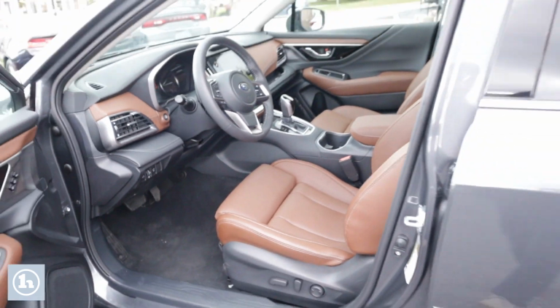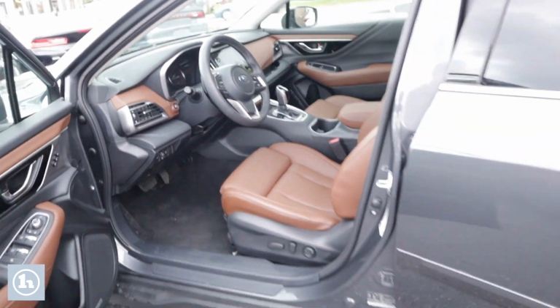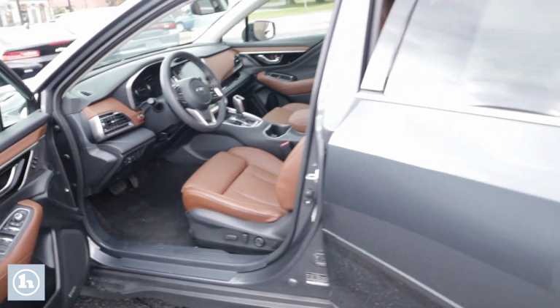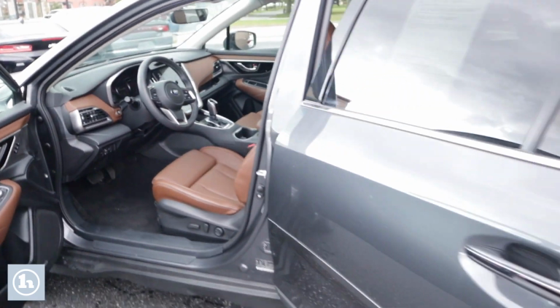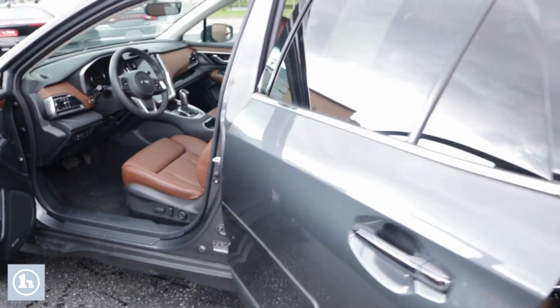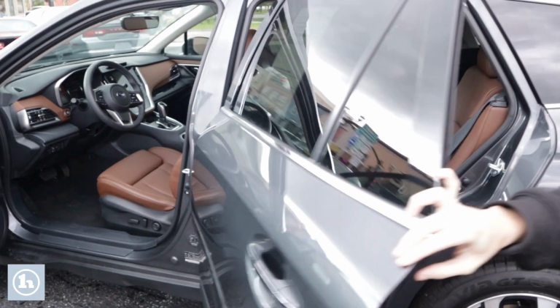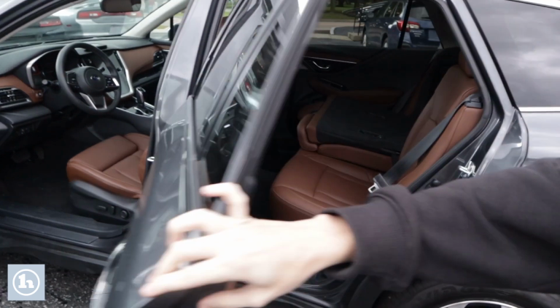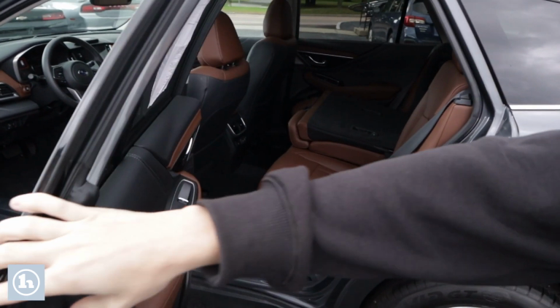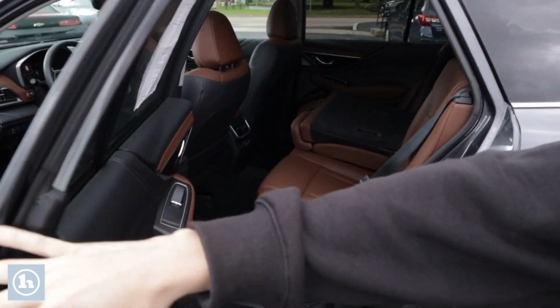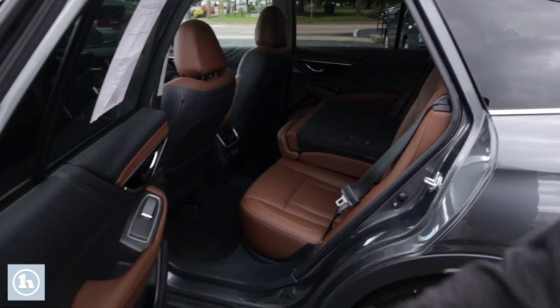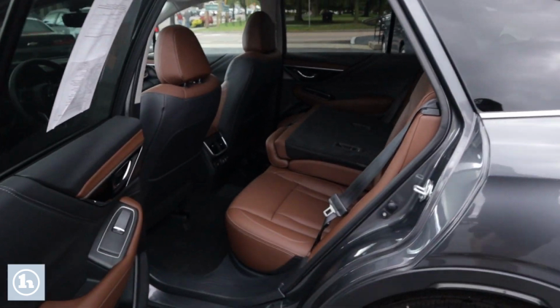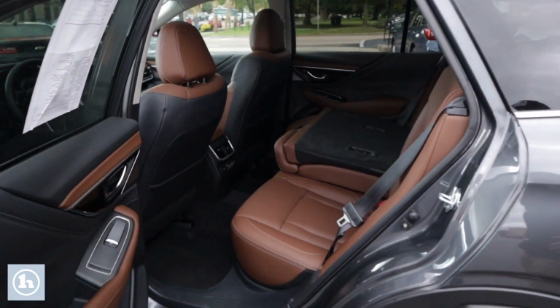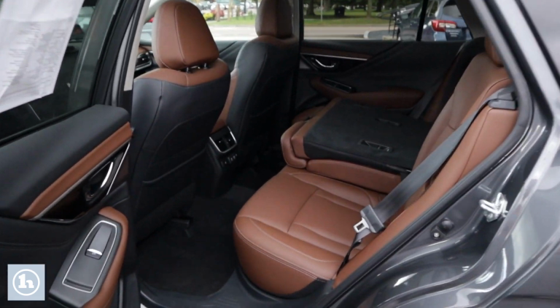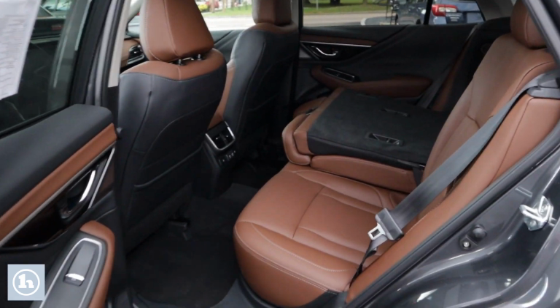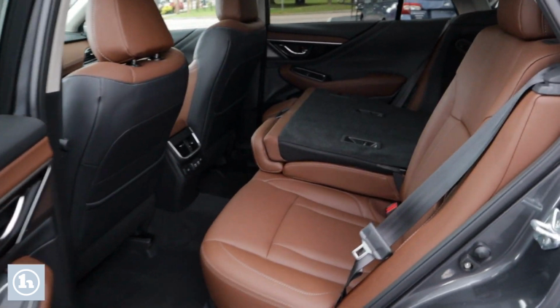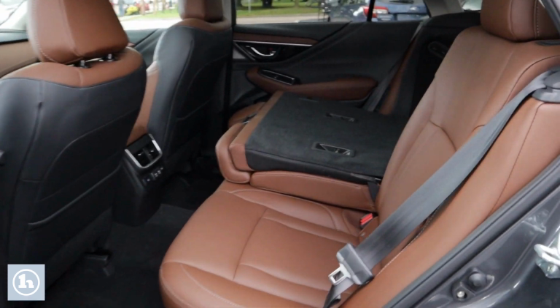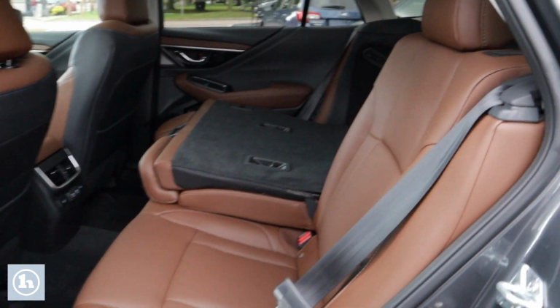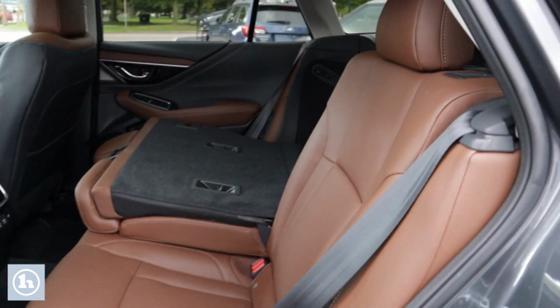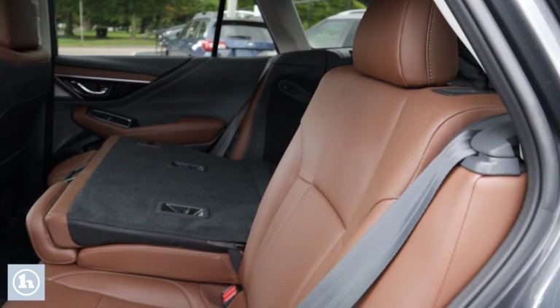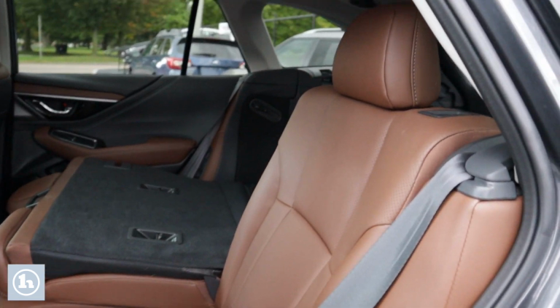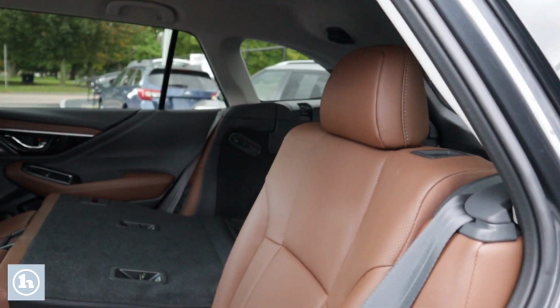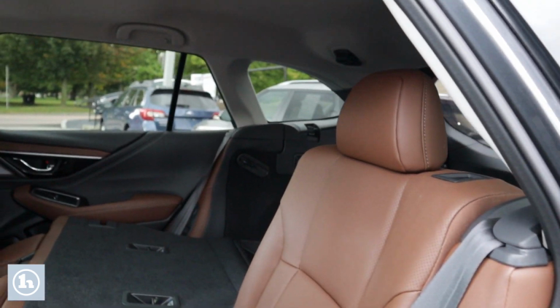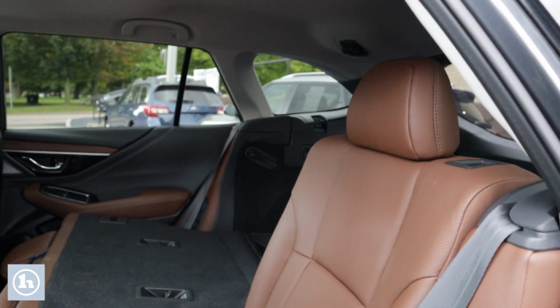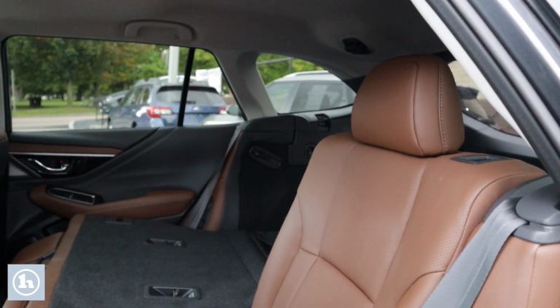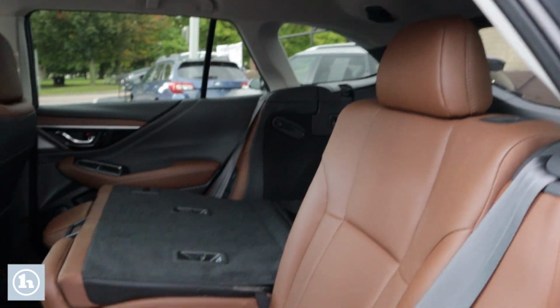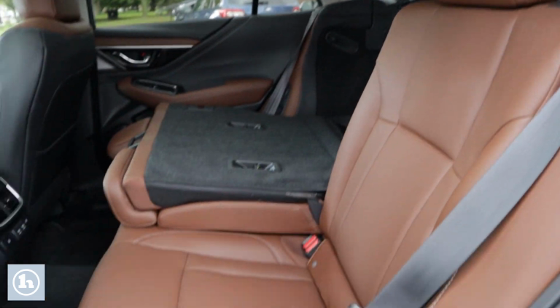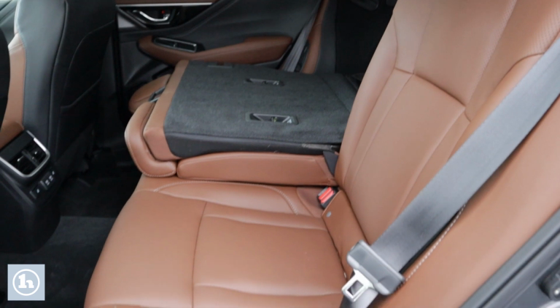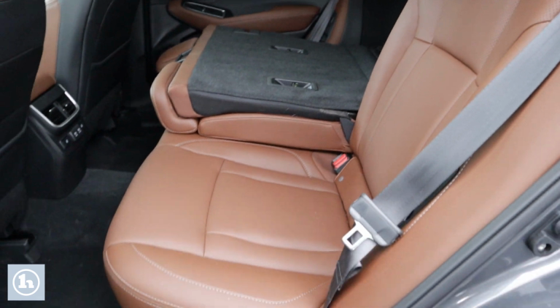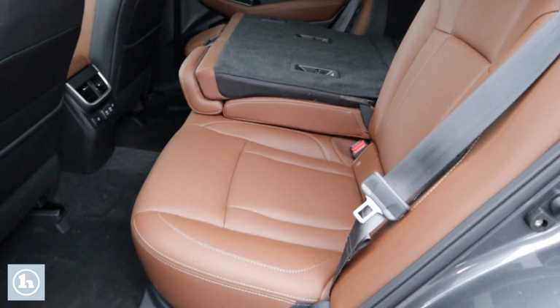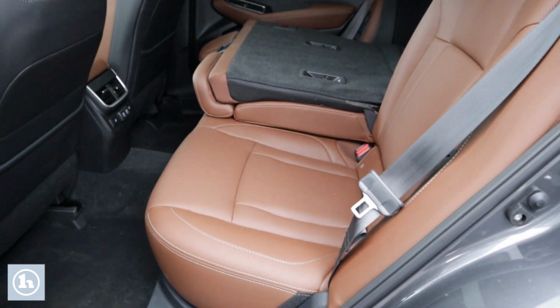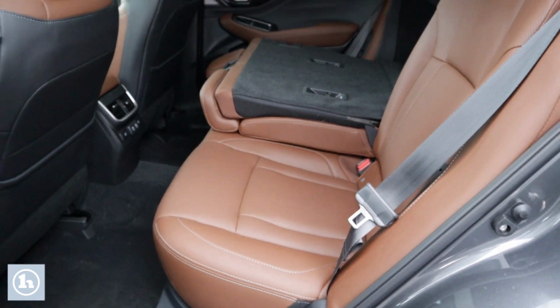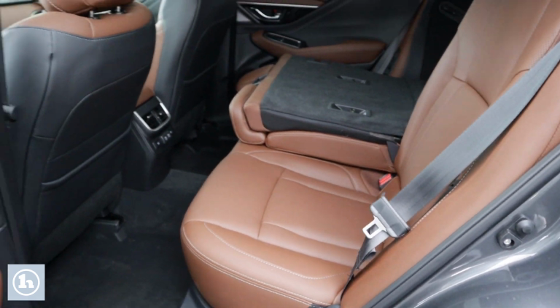As we take a look into the back here, you can see it has some pretty good room back here. Heated back seats as well.